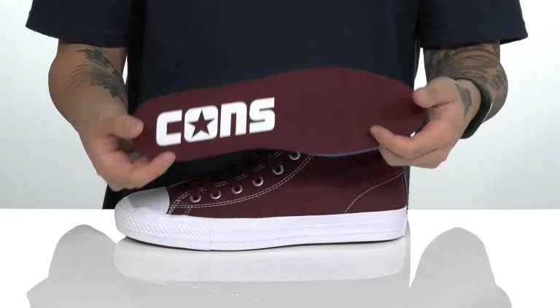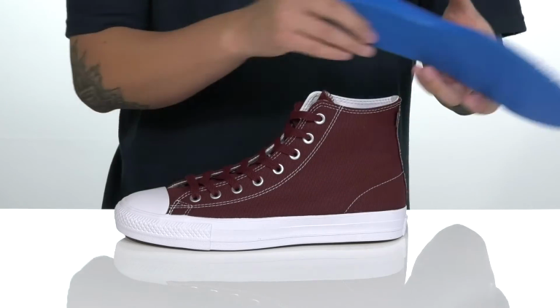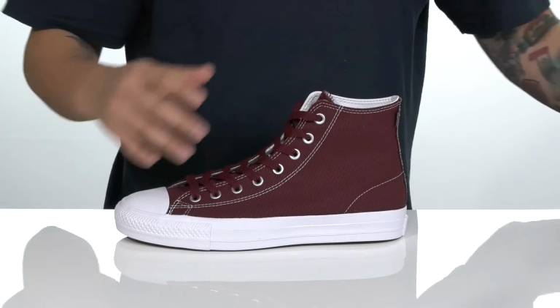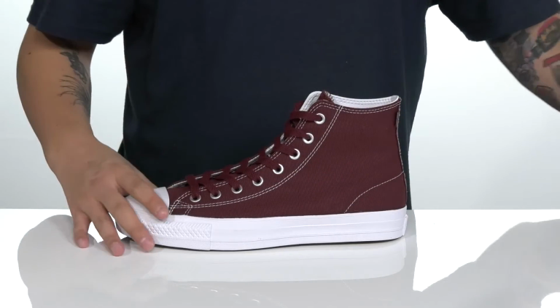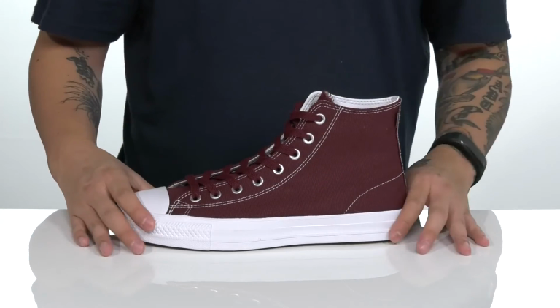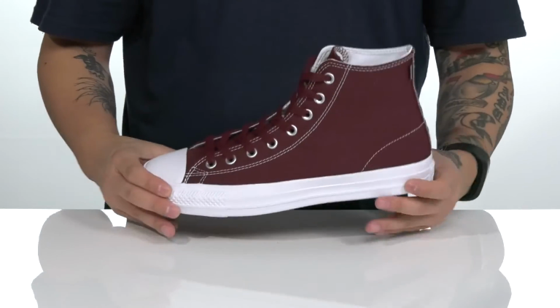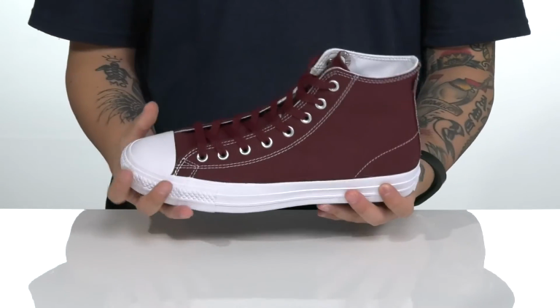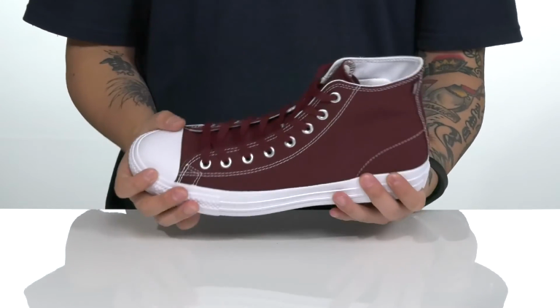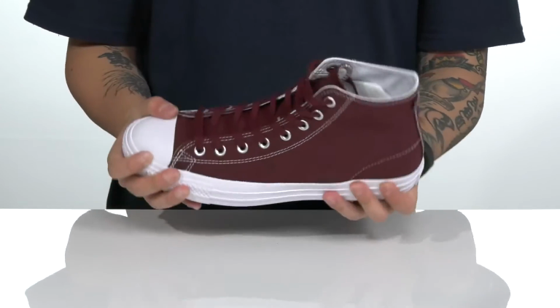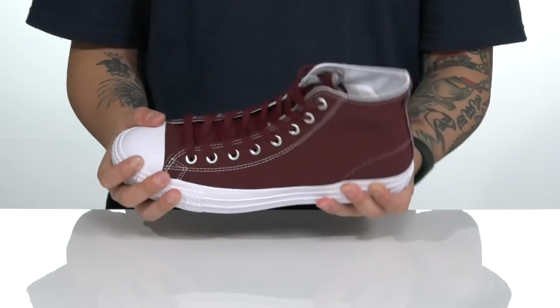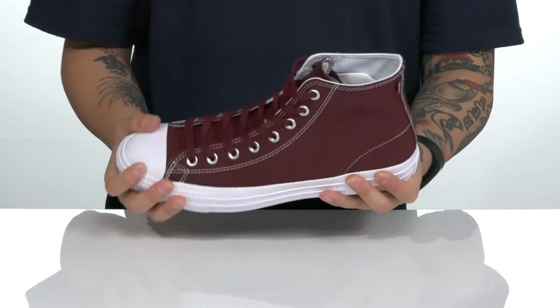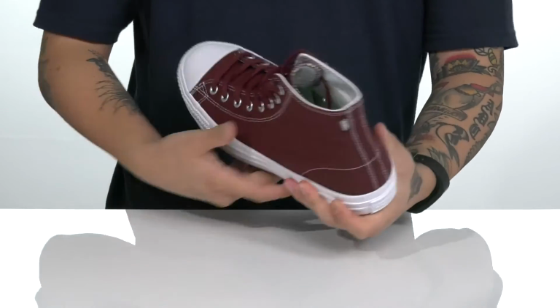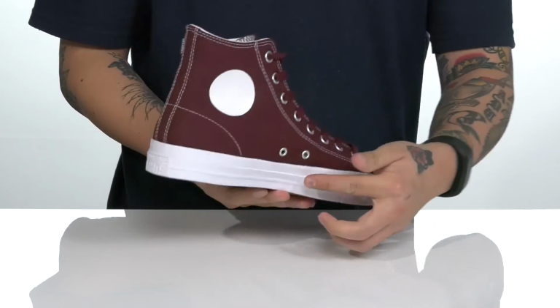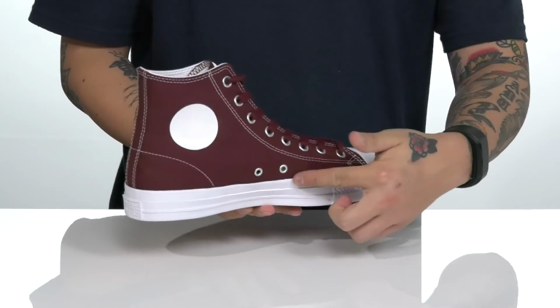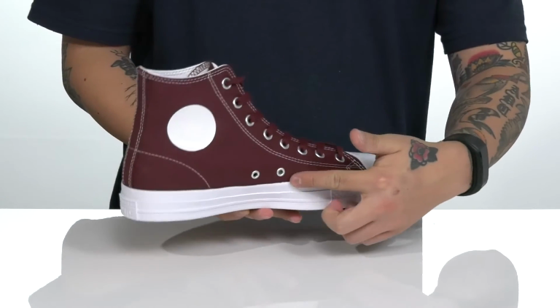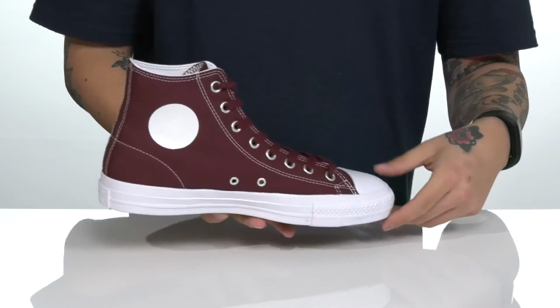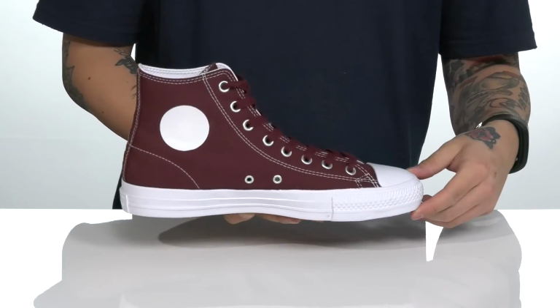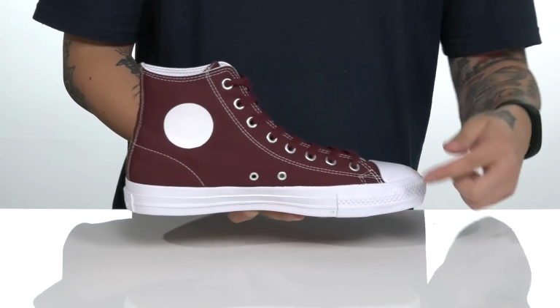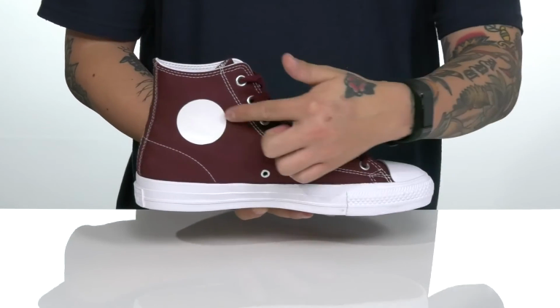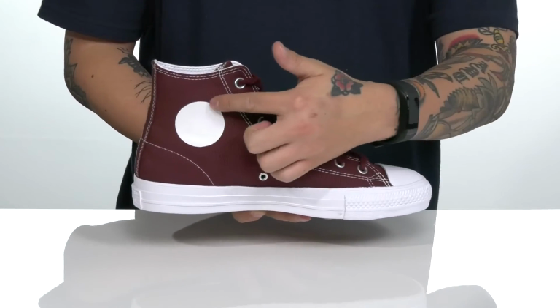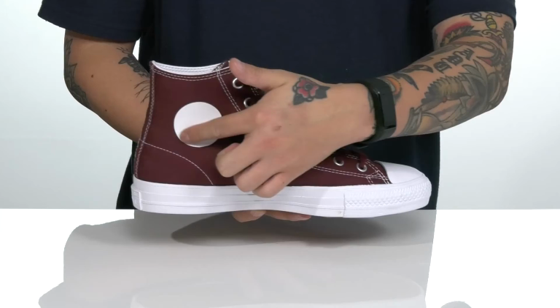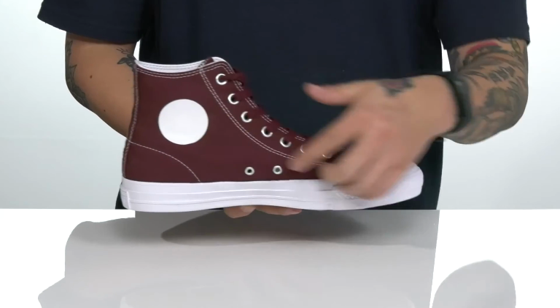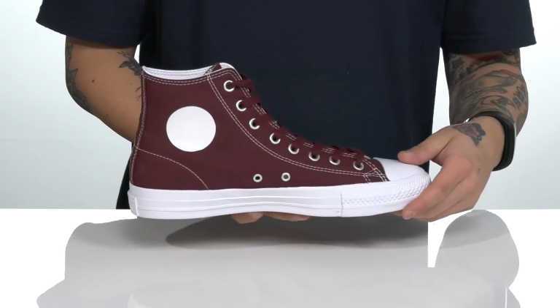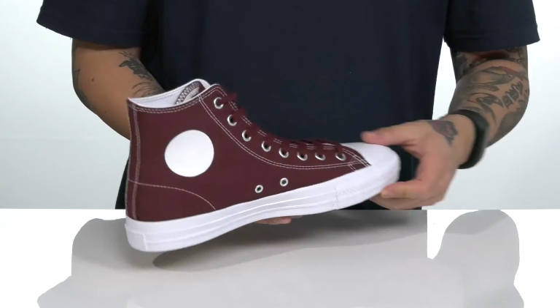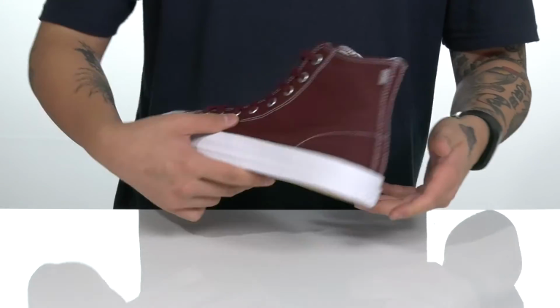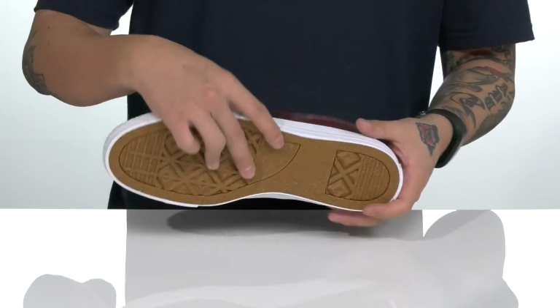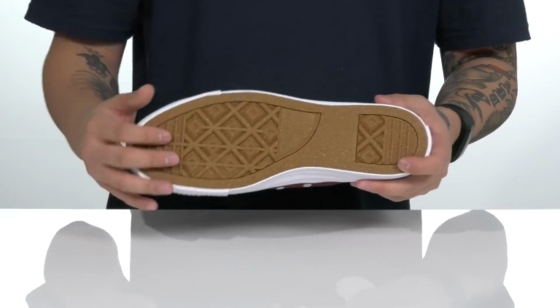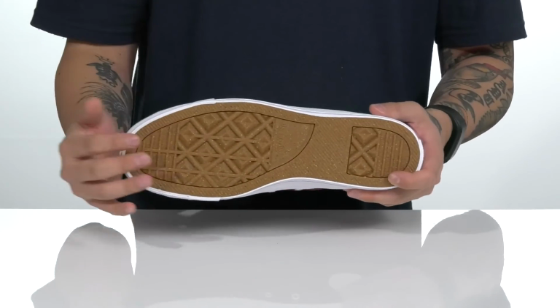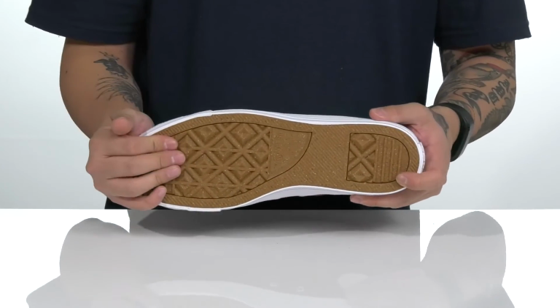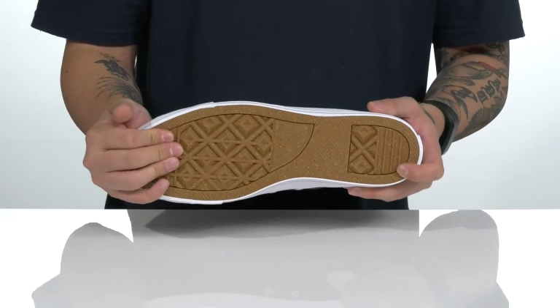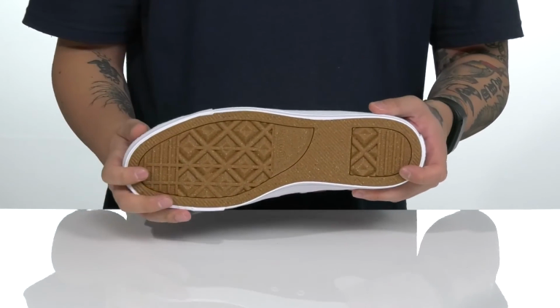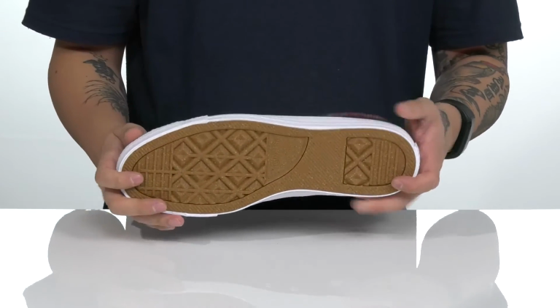It also features a vulcanized constructed midsole, keeping it nice and flexible and allowing you to feel your board with ease, and eyelets on the inside for additional breathability. Love the detailing on the classic Chuck logo on the inside, and it all sits on top of a textured rubber outsole to keep you stable.